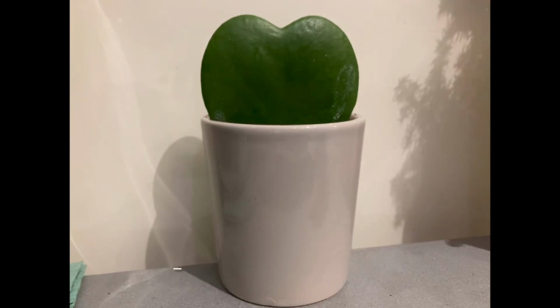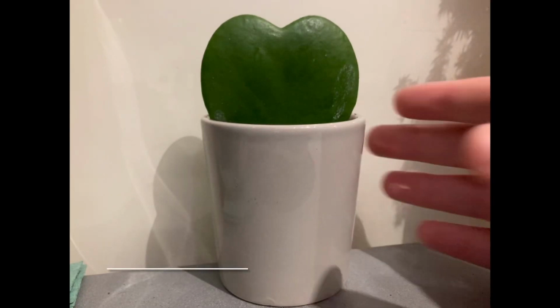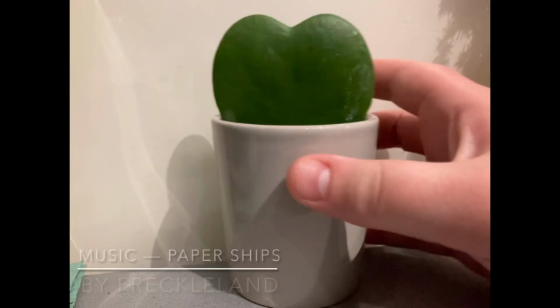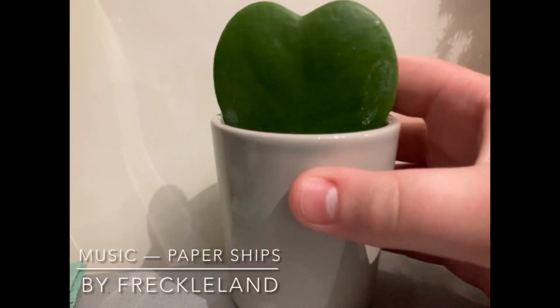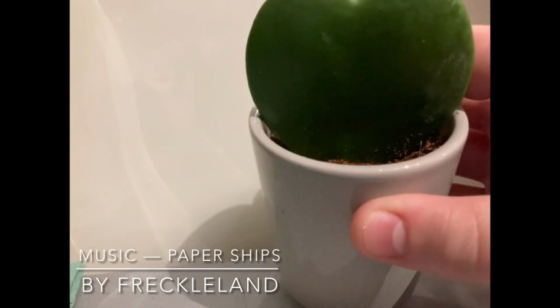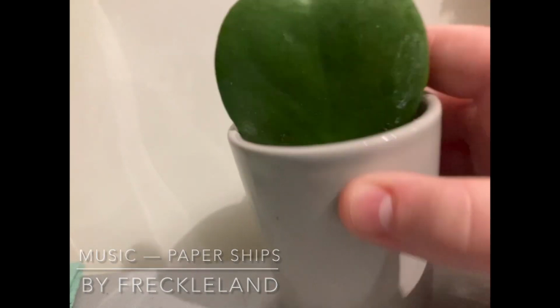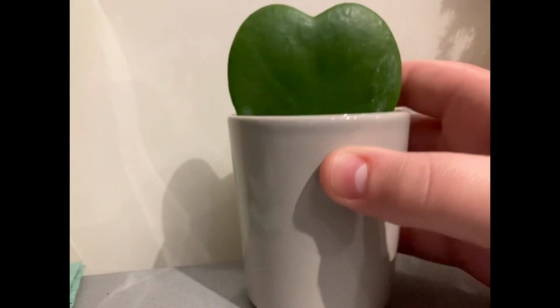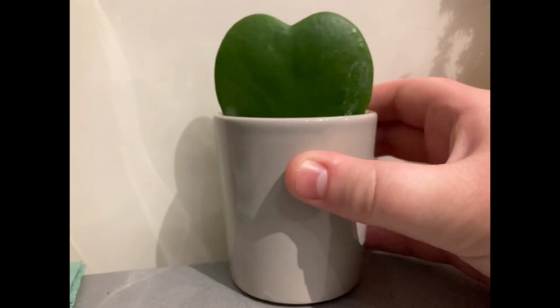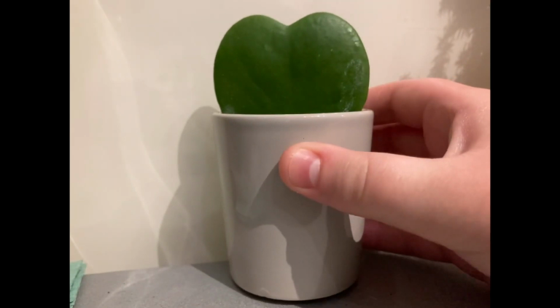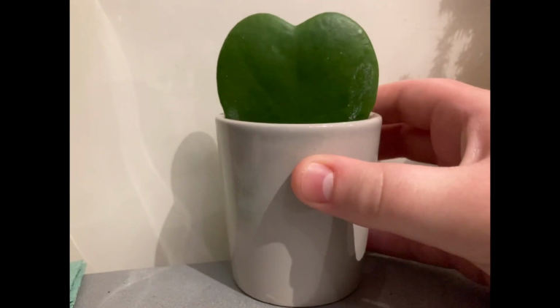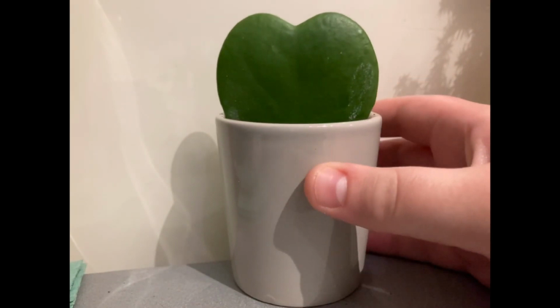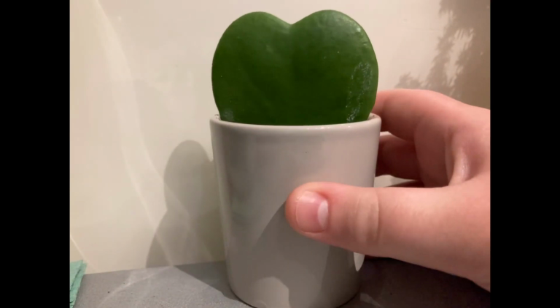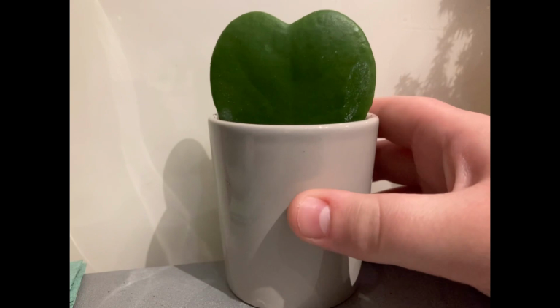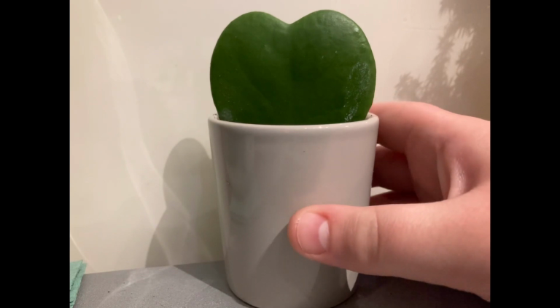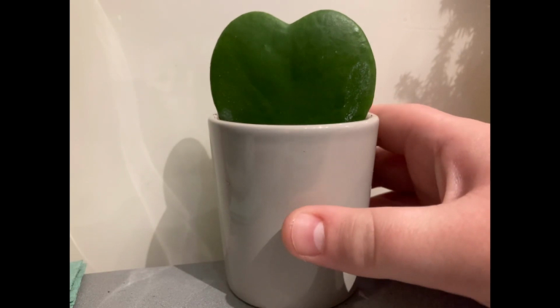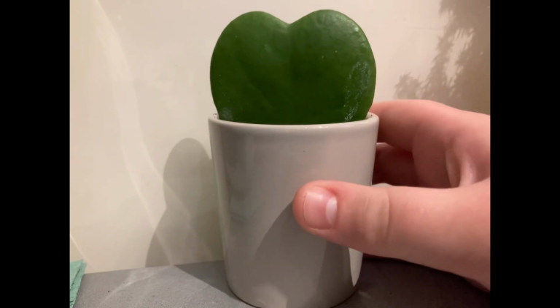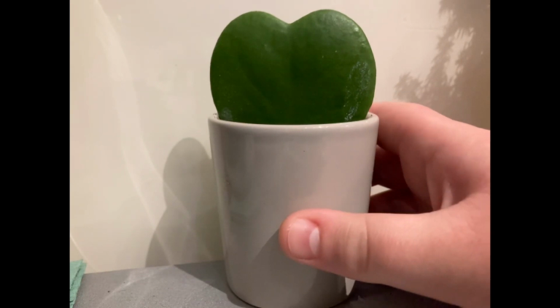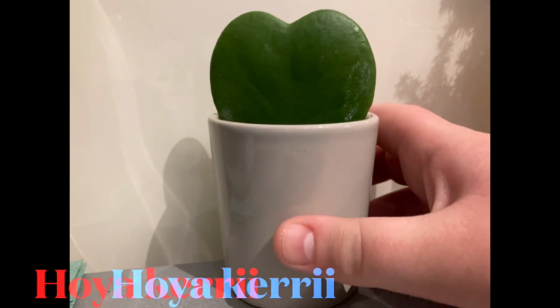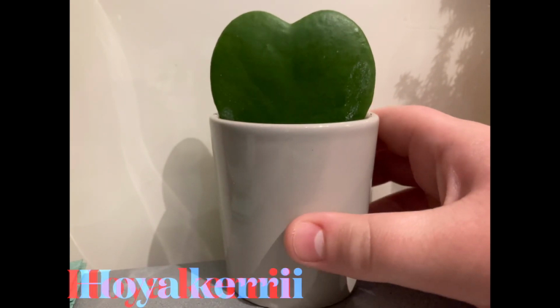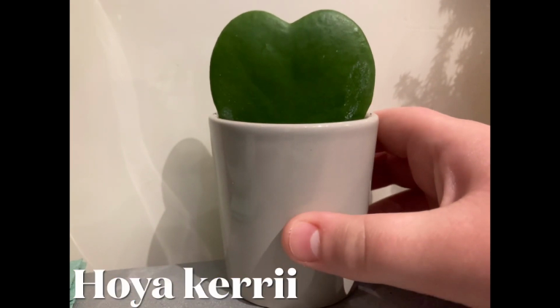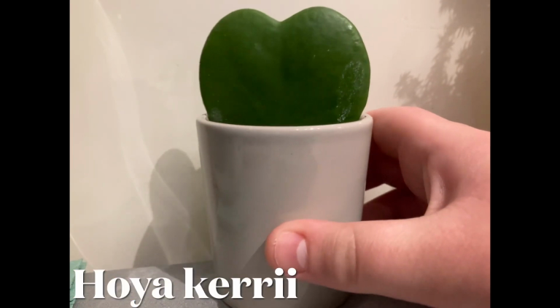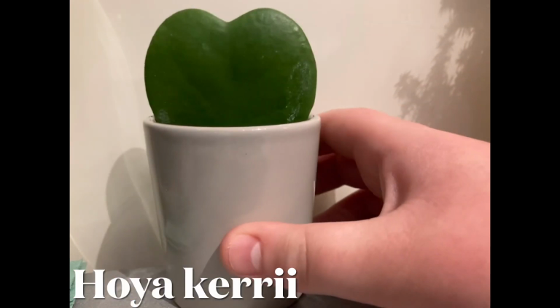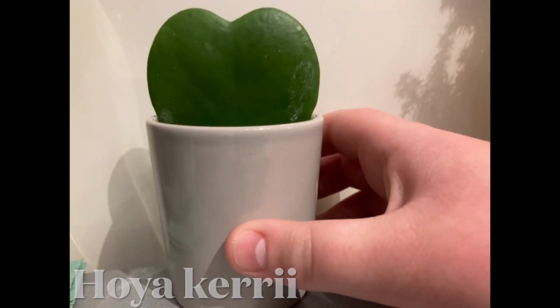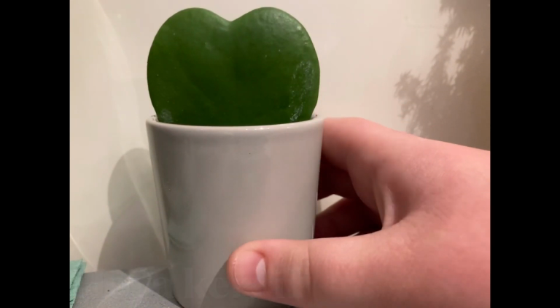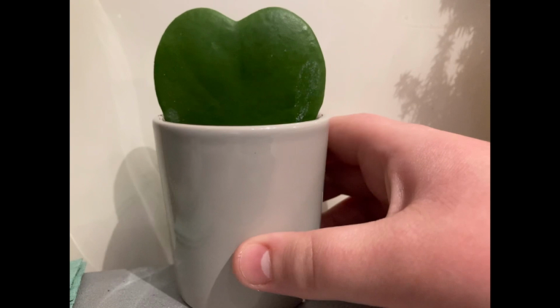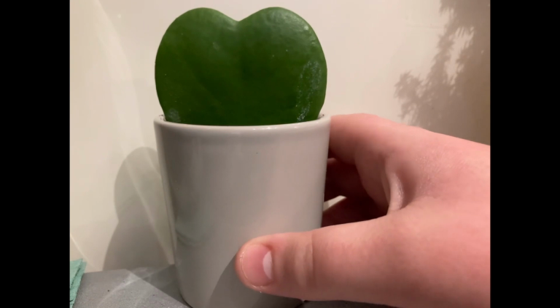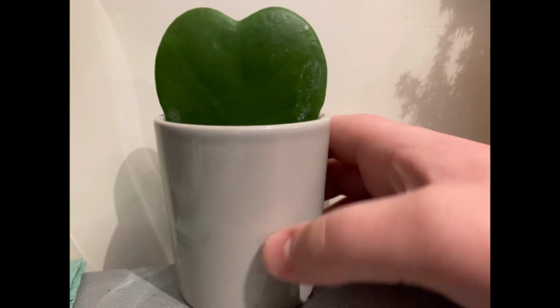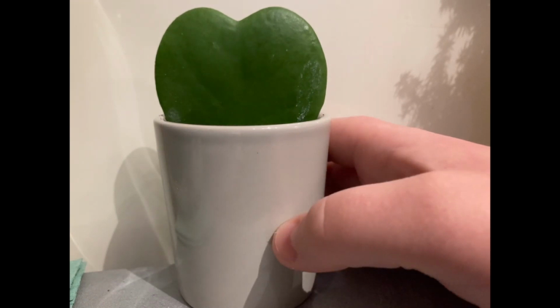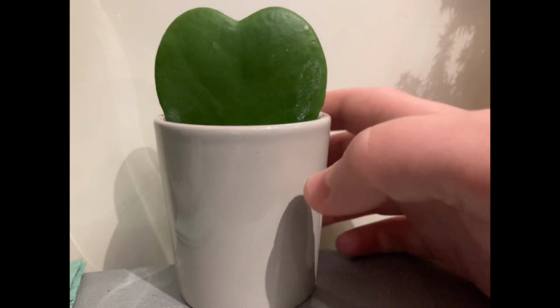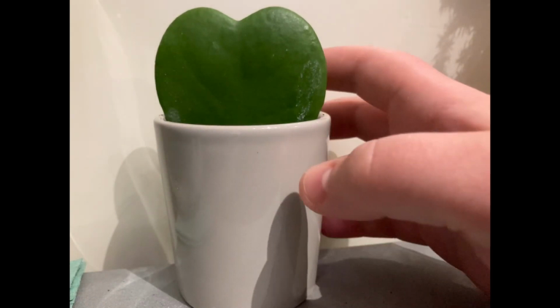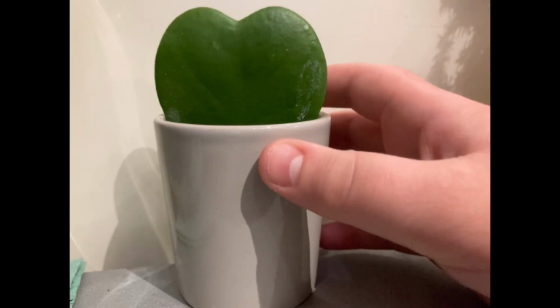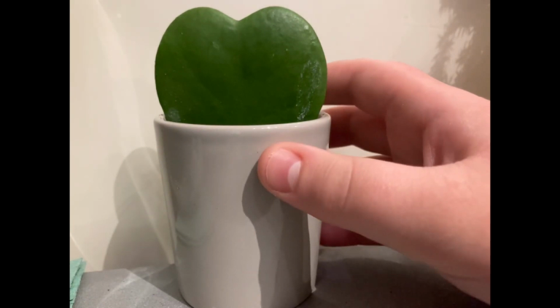Hello, welcome to Evan's Gardening on YouTube. In this video I'm going to be telling you all about Hoya Kerrii, the sweetheart plant. Hope you enjoy this video.